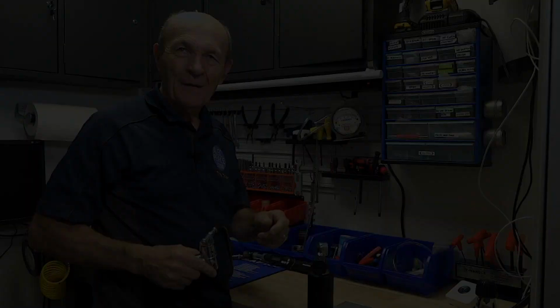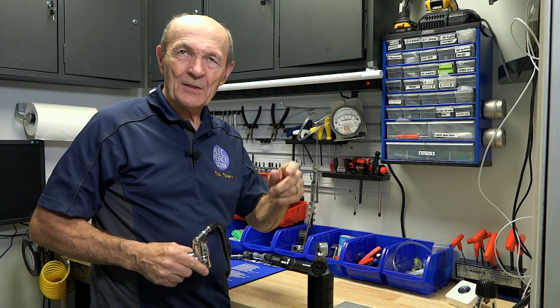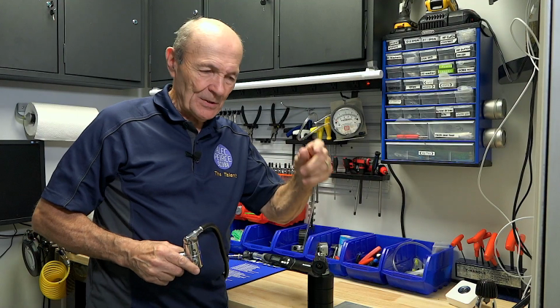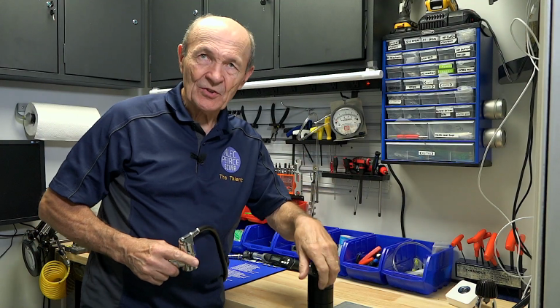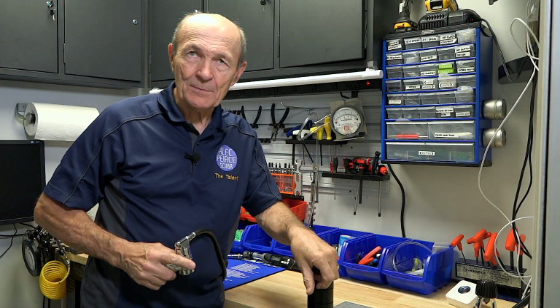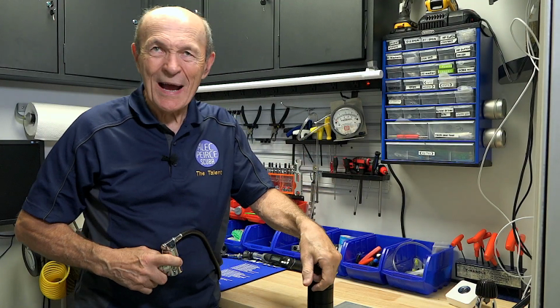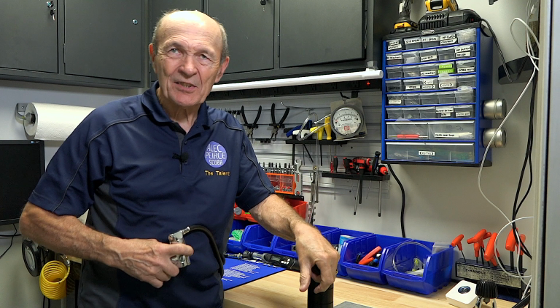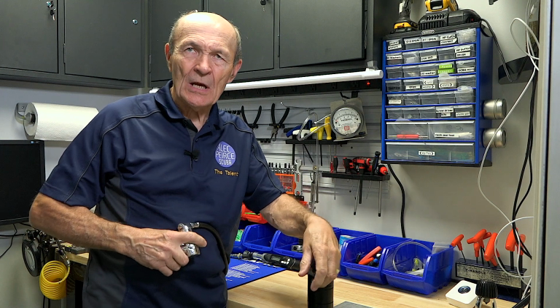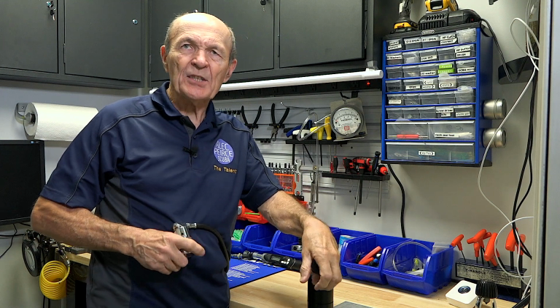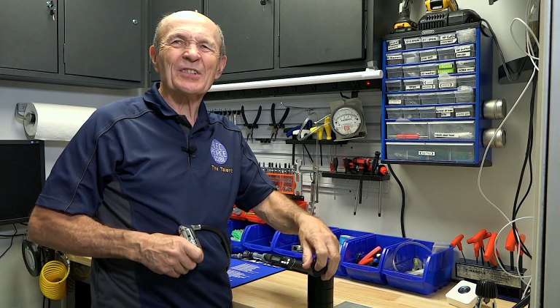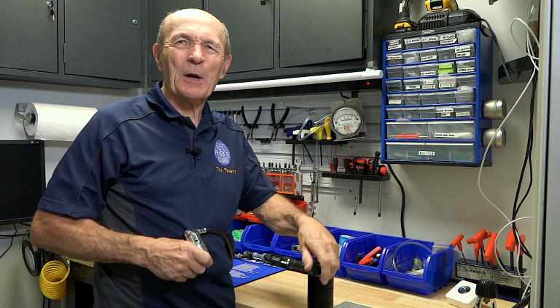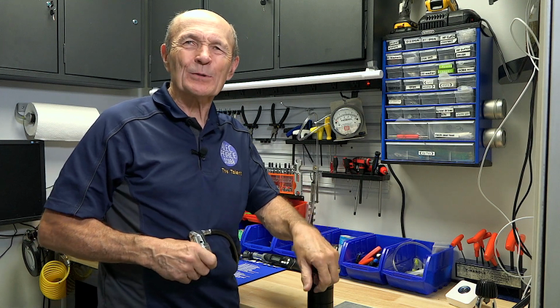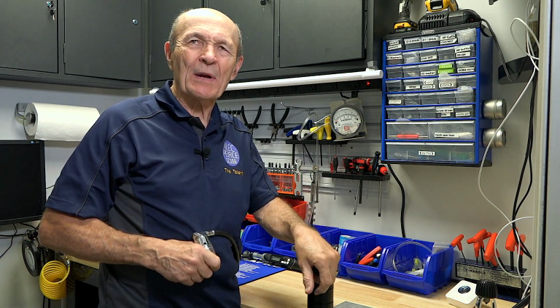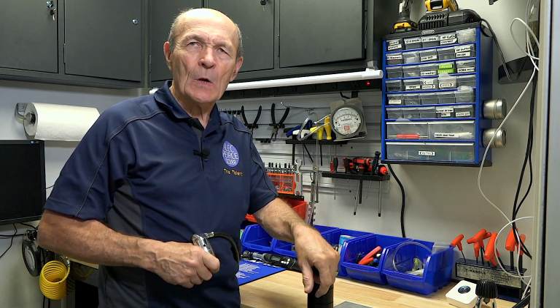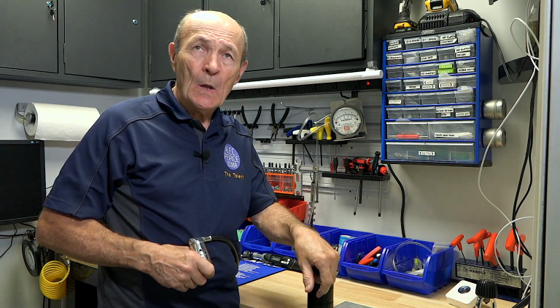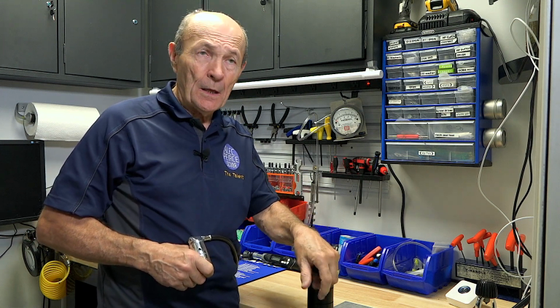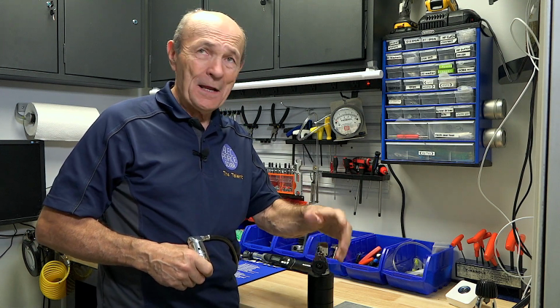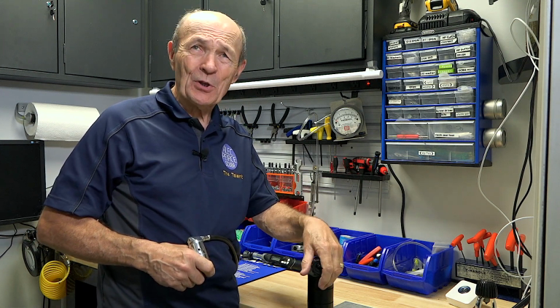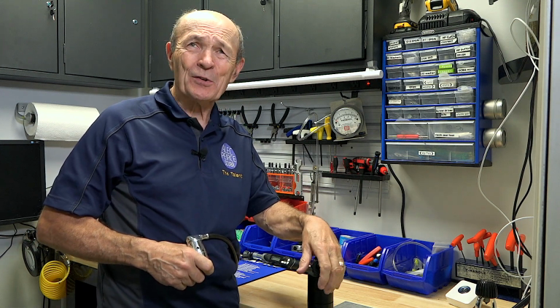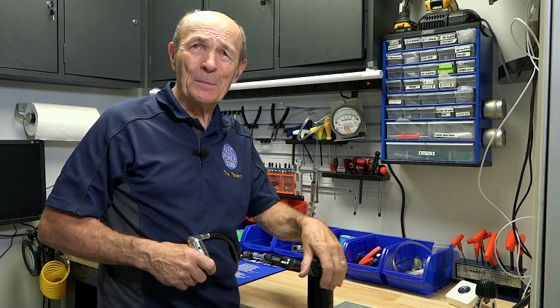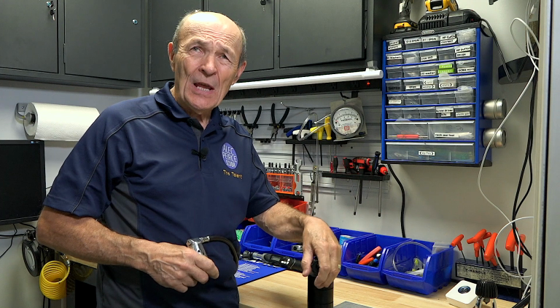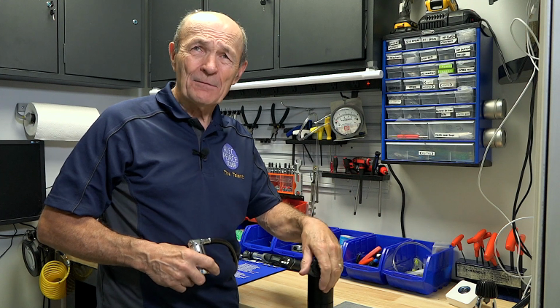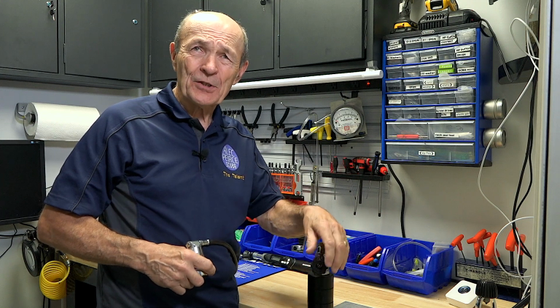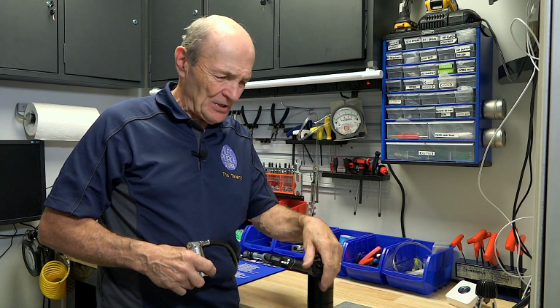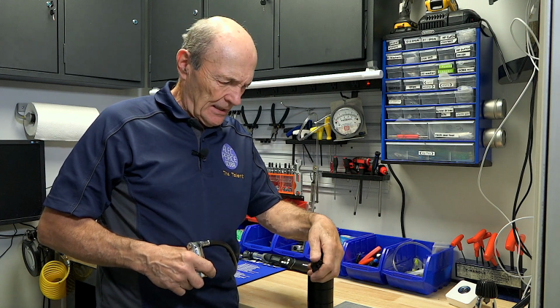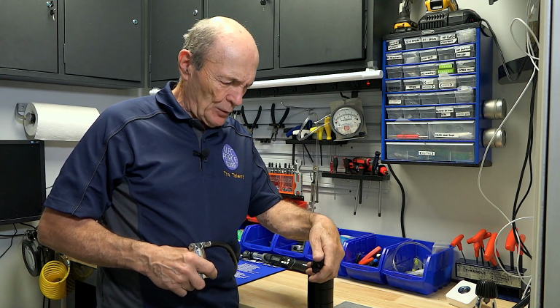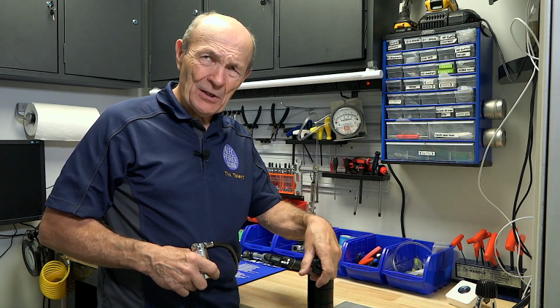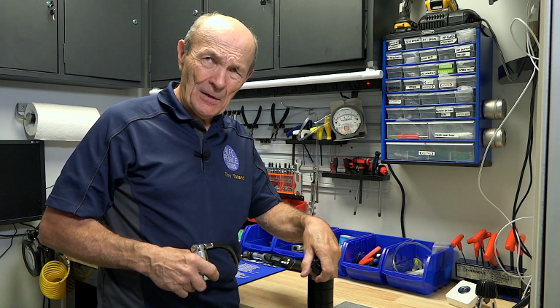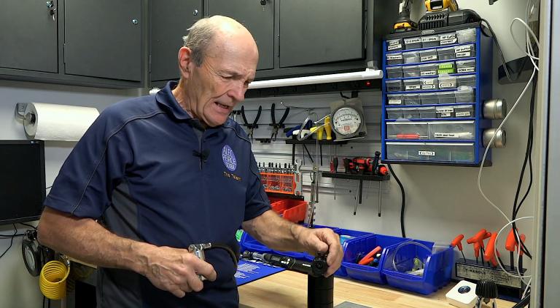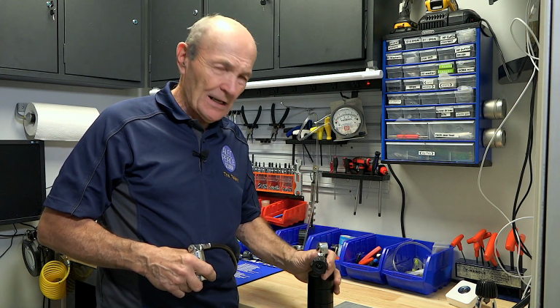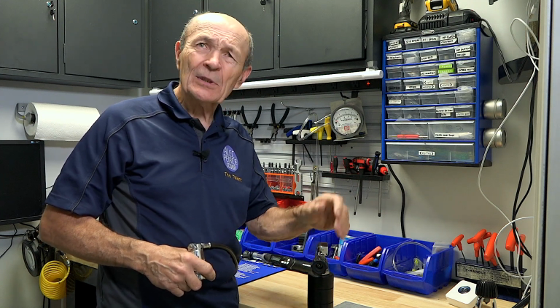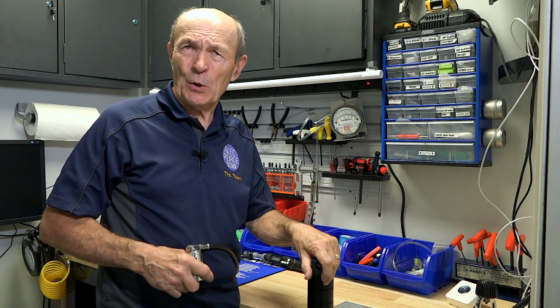Hi guys, Allie Pierce, tech tips, scuba tech tips — interesting stuff about scuba gear. Here I am in the tech department at Adventure Sports in Newmarket, Ontario, and I've got a couple of things to show you.